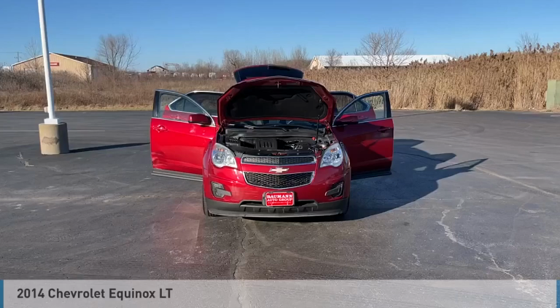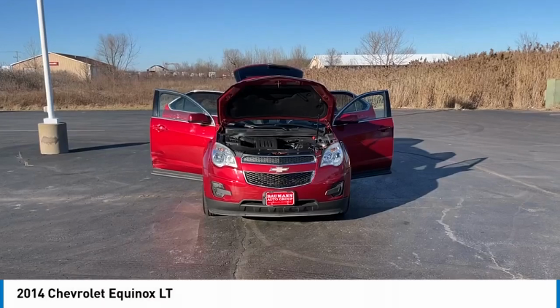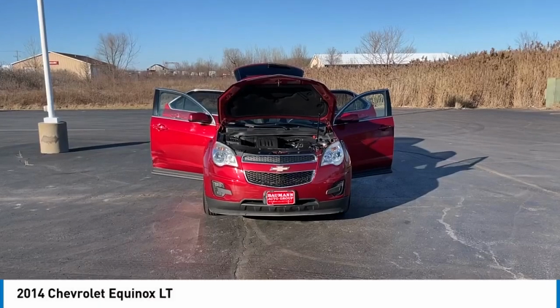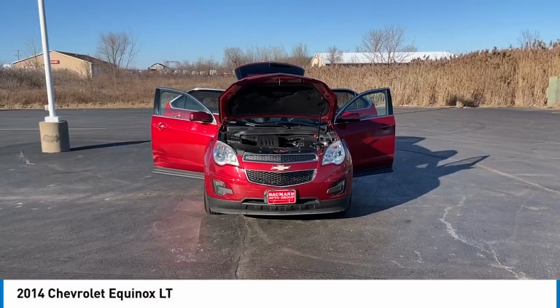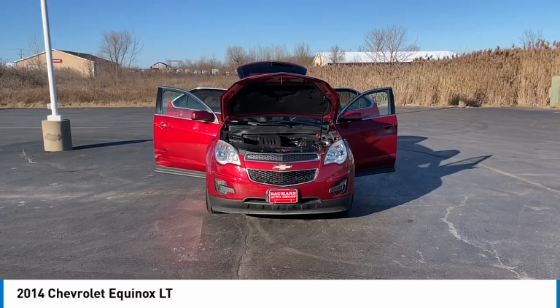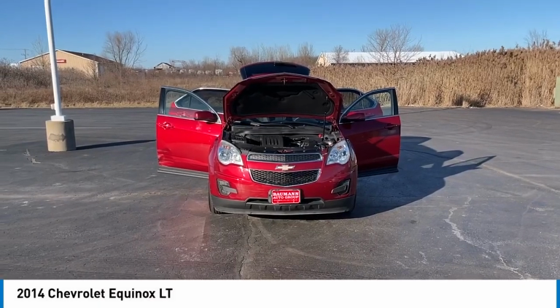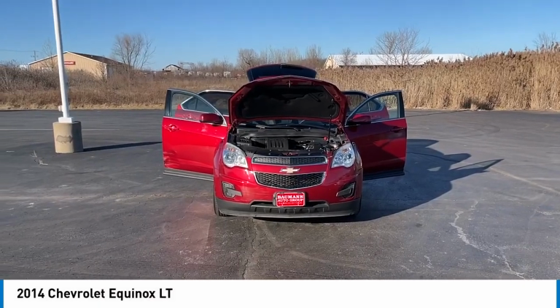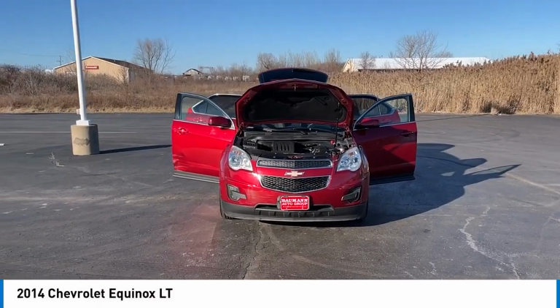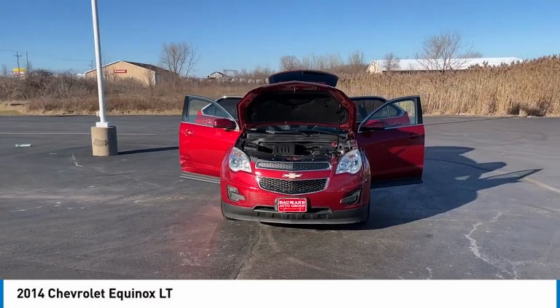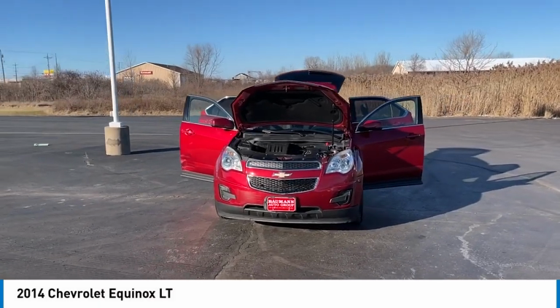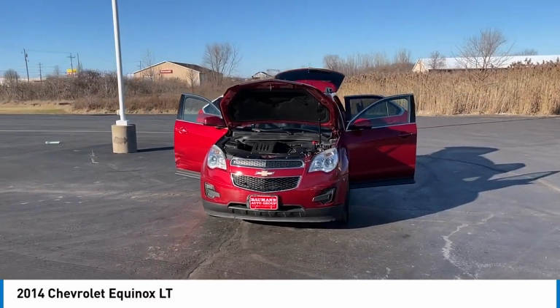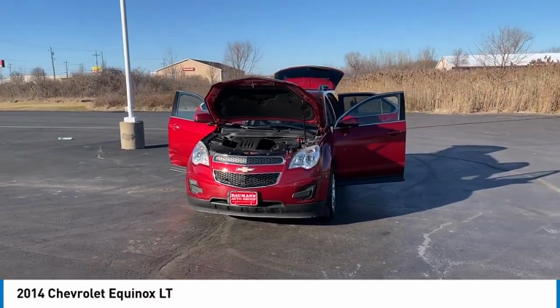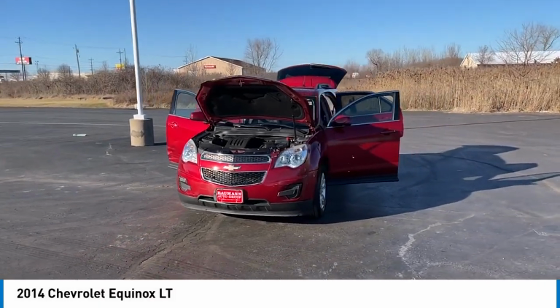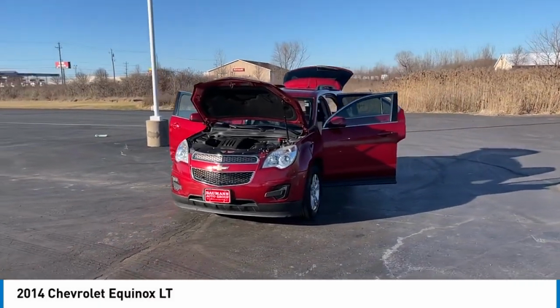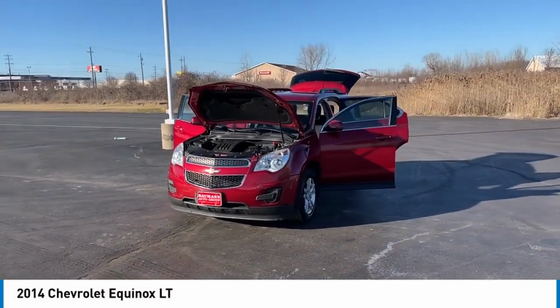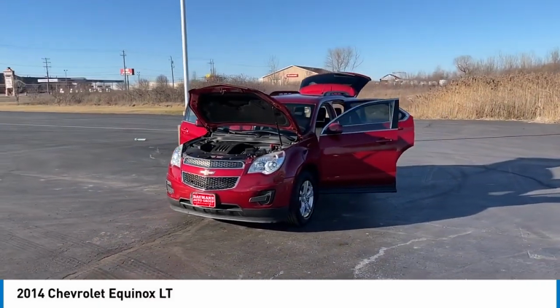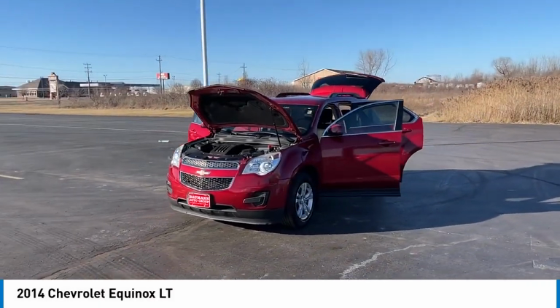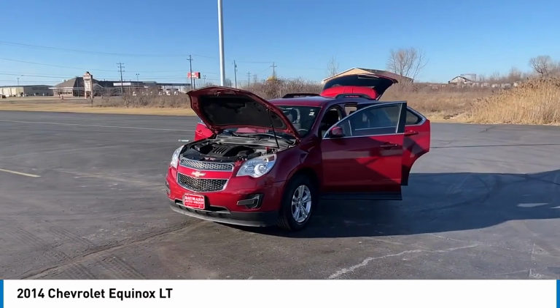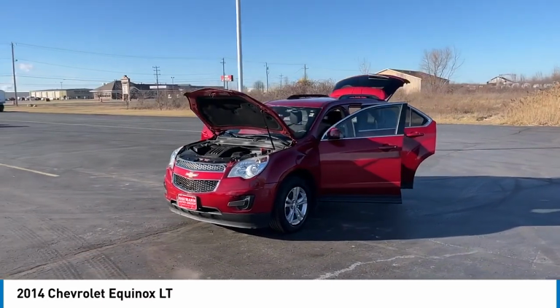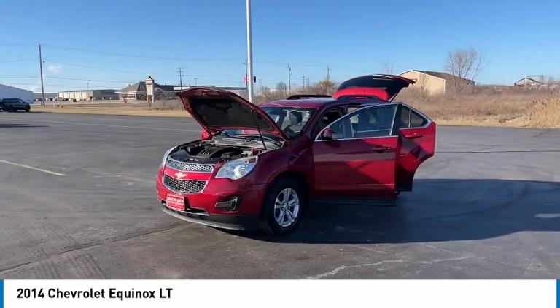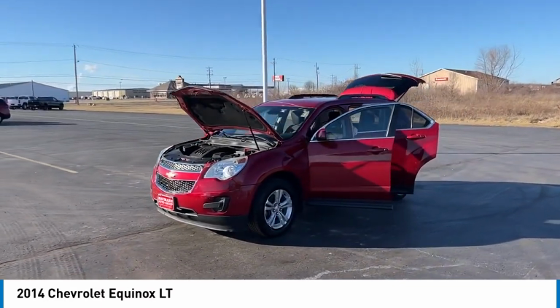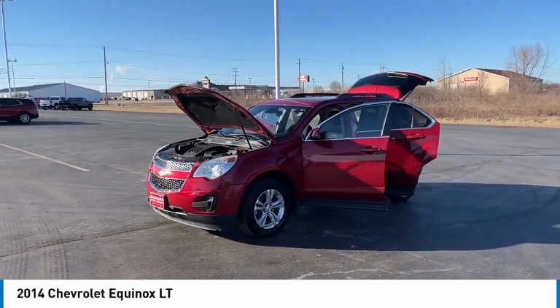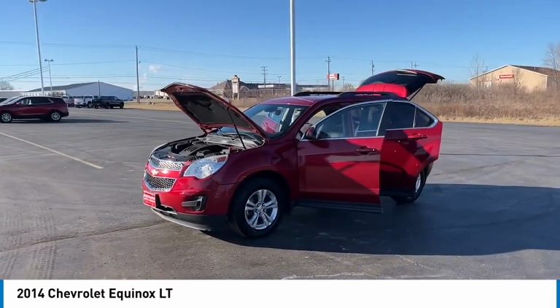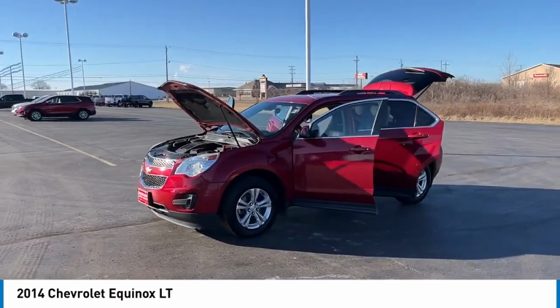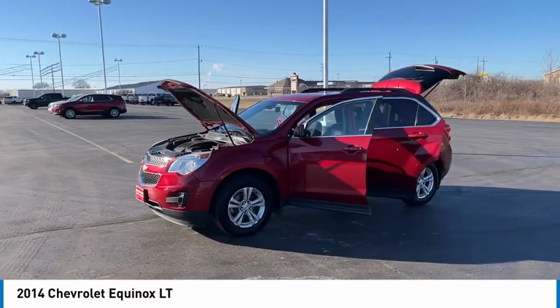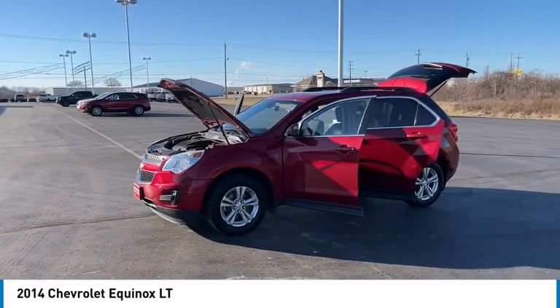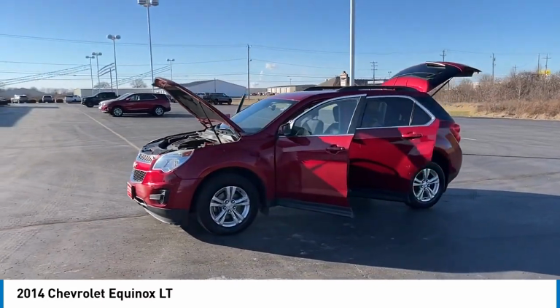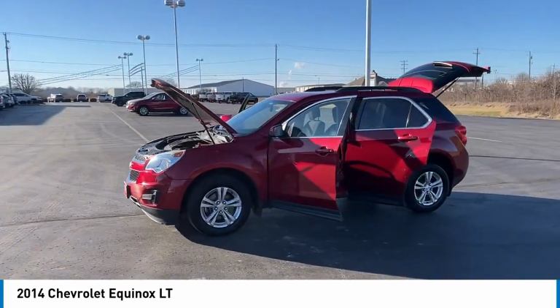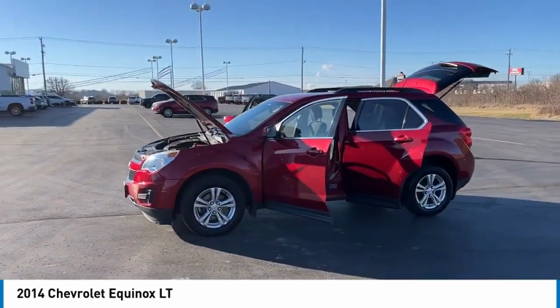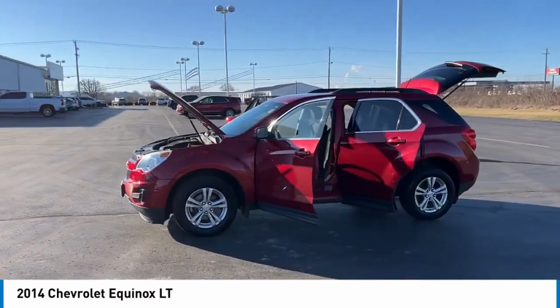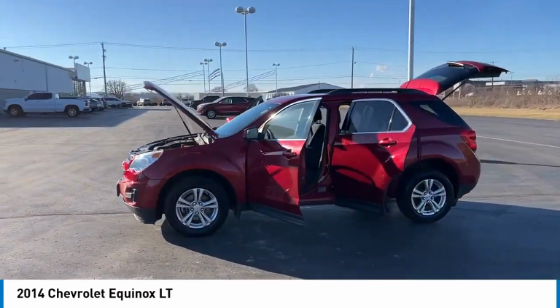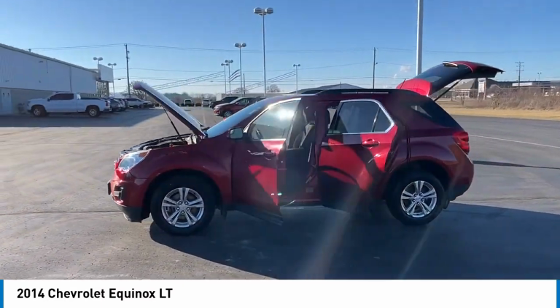We are pleased to show you the 2014 Equinox. Fuel efficiency, safety, and value equals the Chevy Equinox.